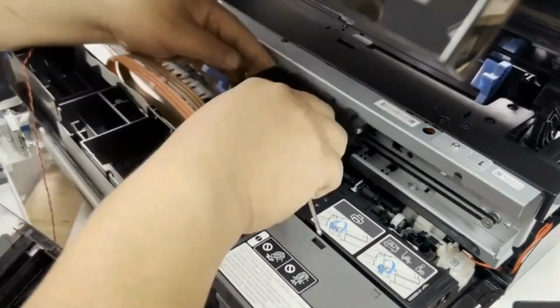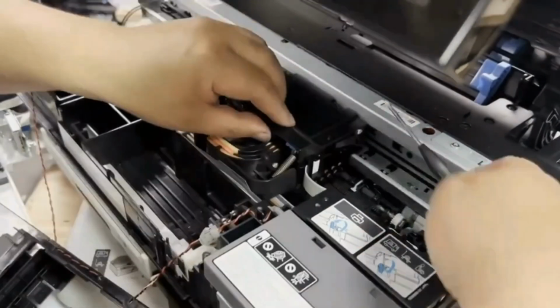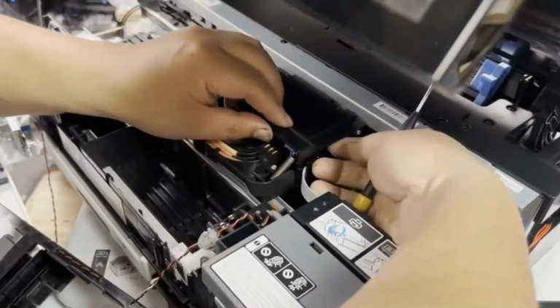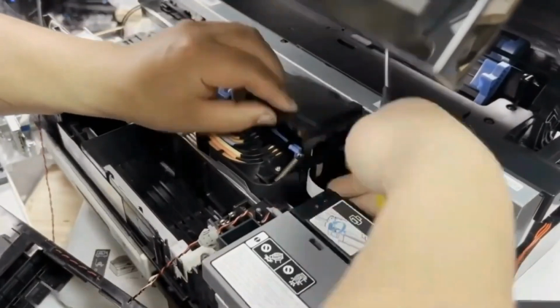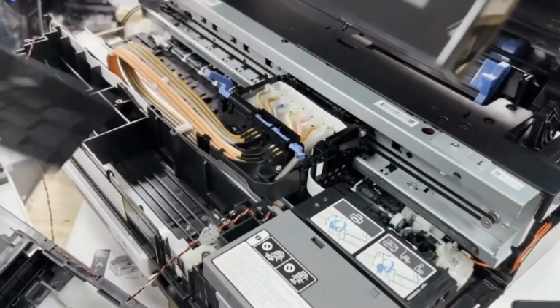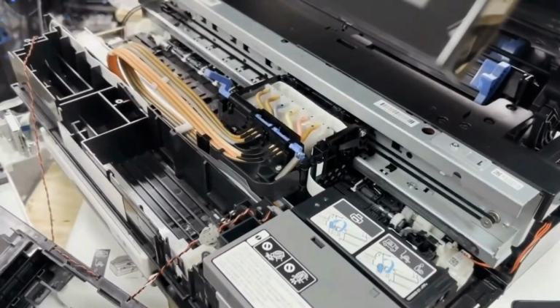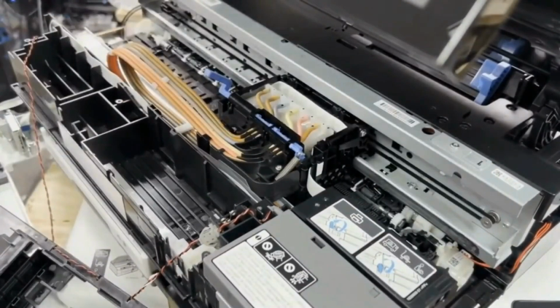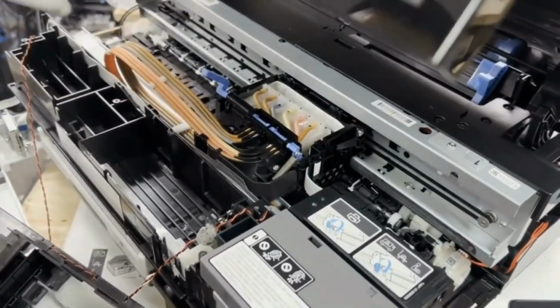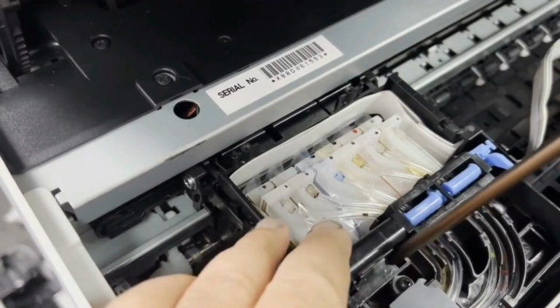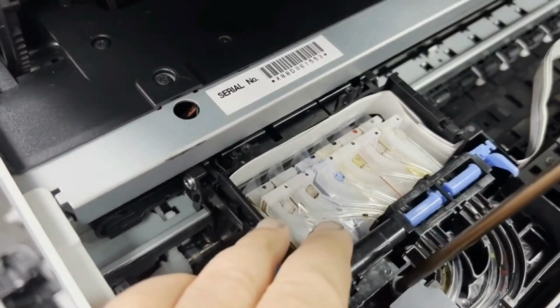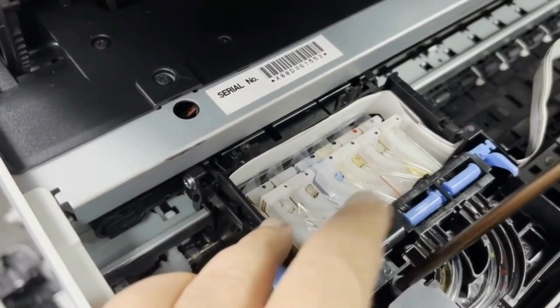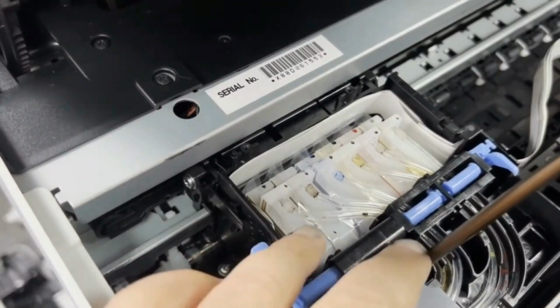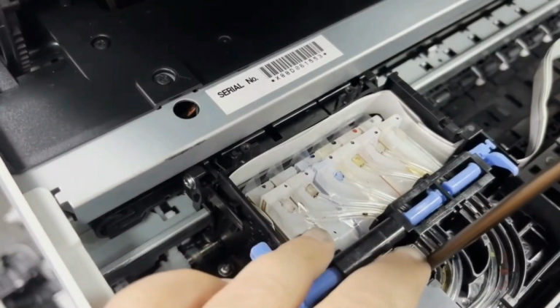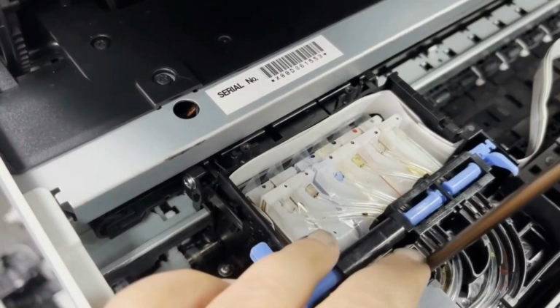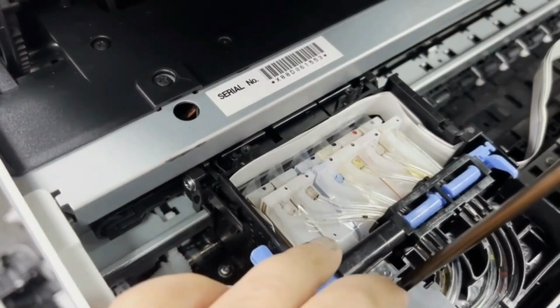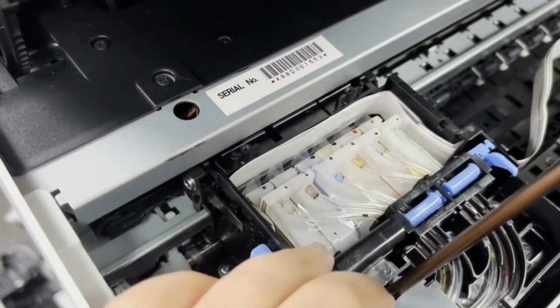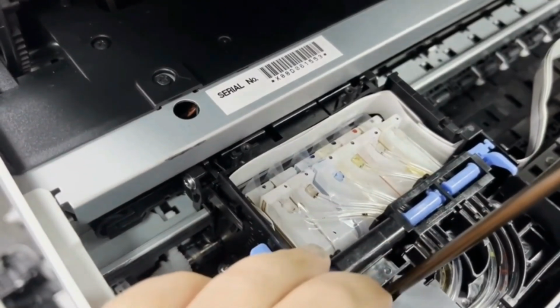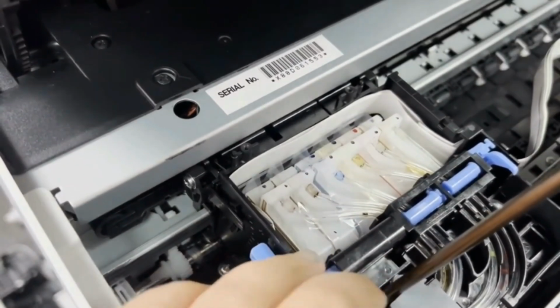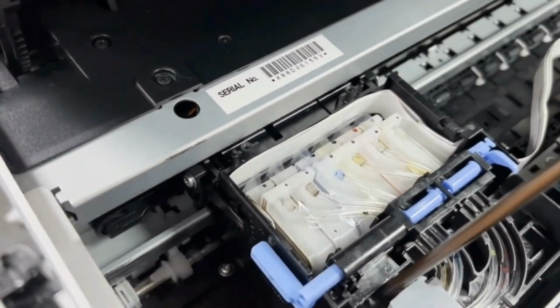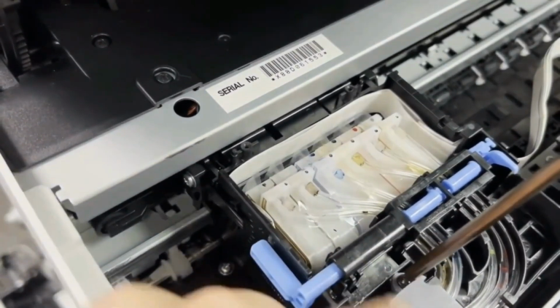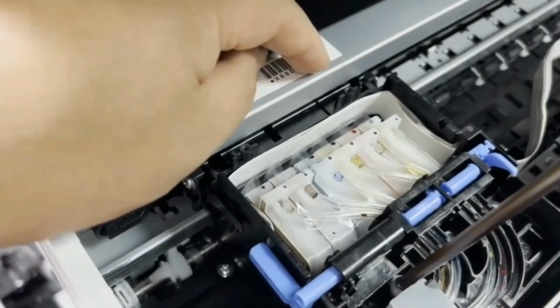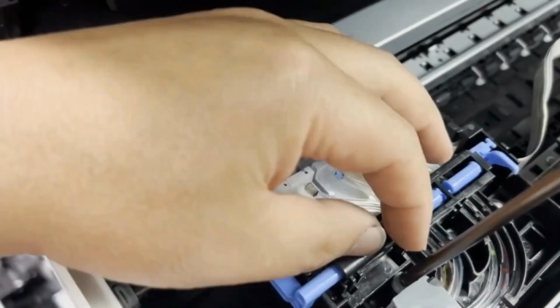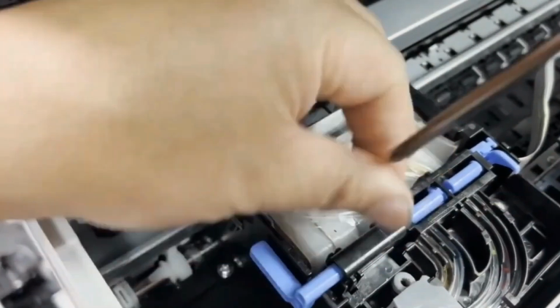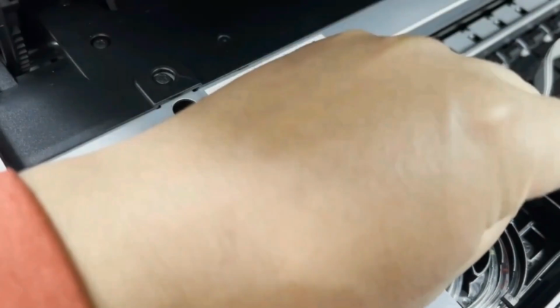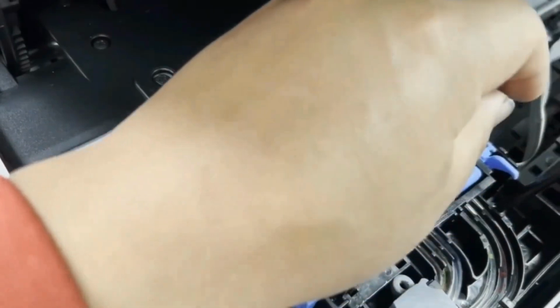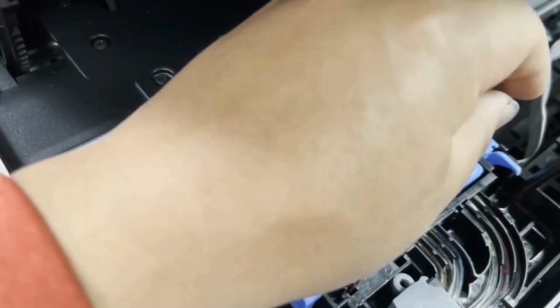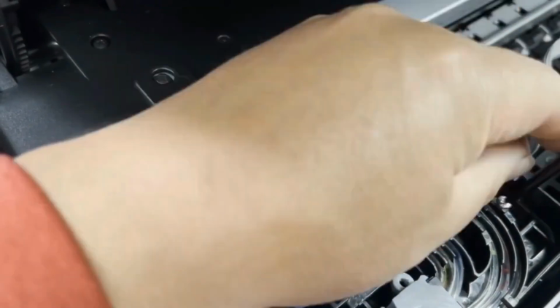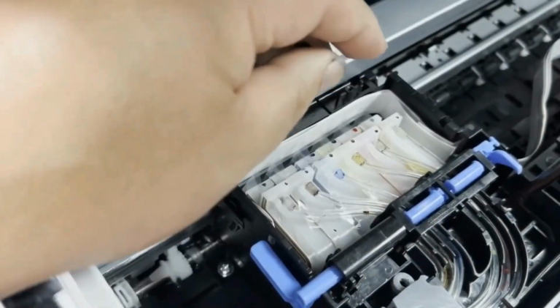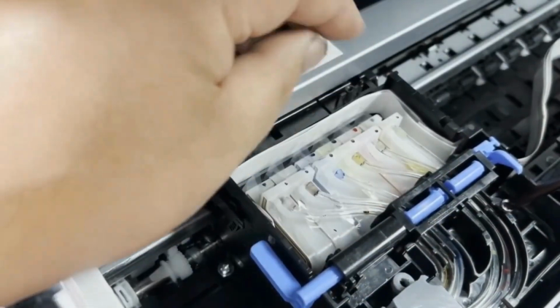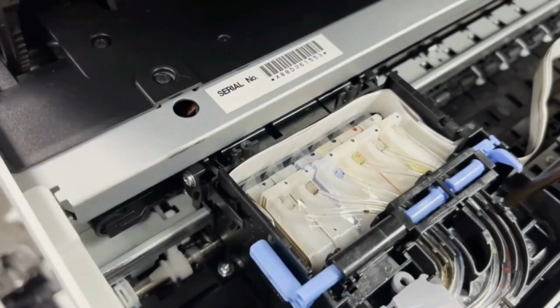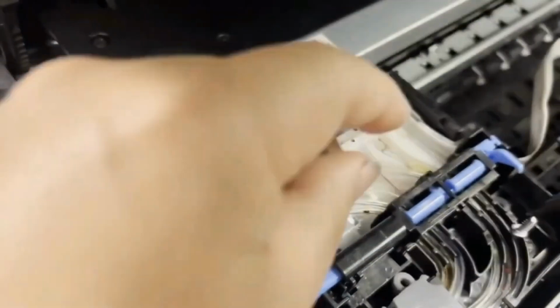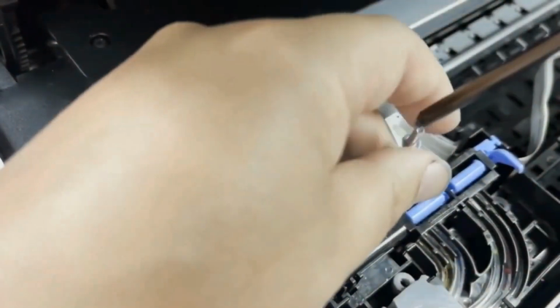In step one, we already installed the clear tubes and the drag chain. We don't need this lock assembly at all, so we just totally remove it.